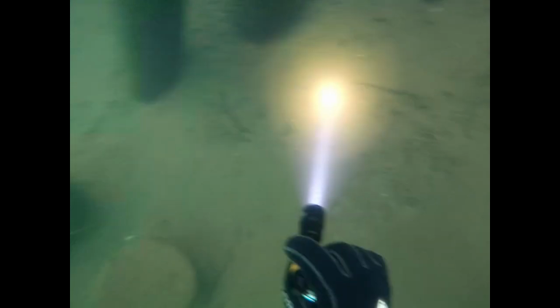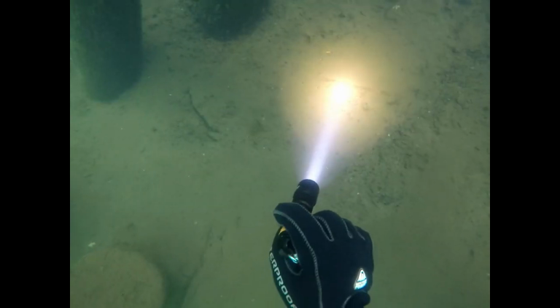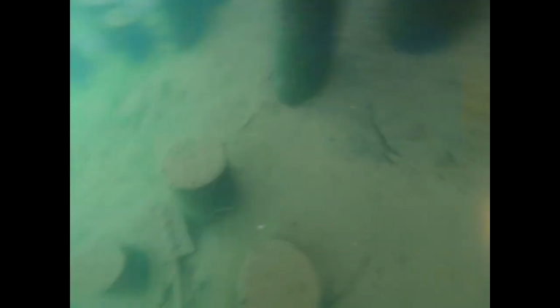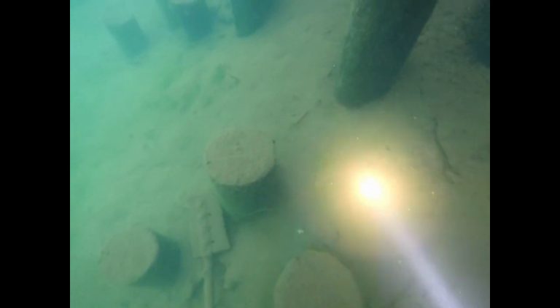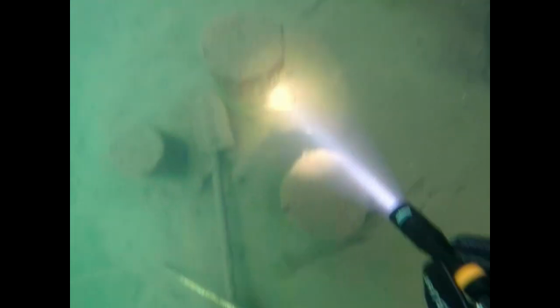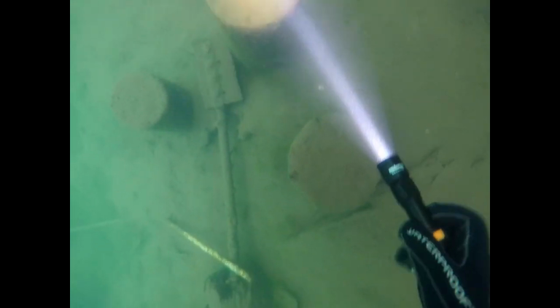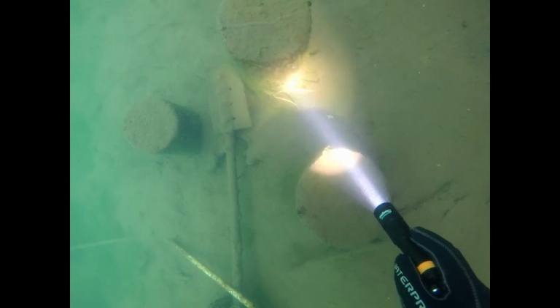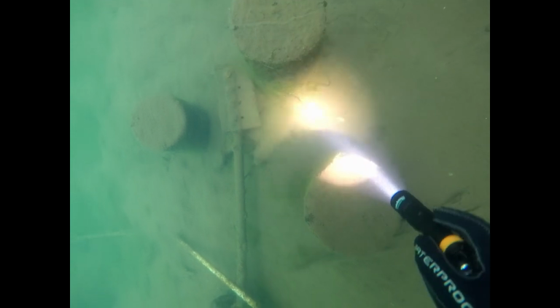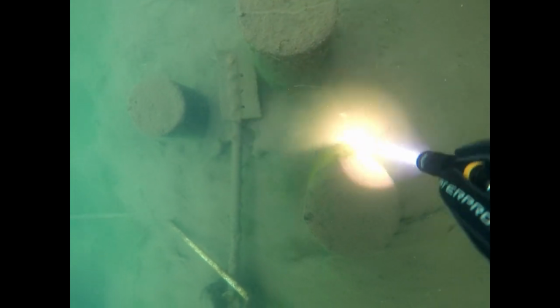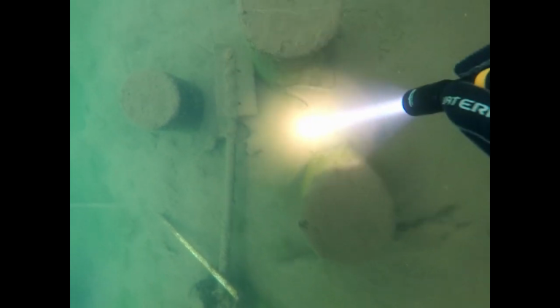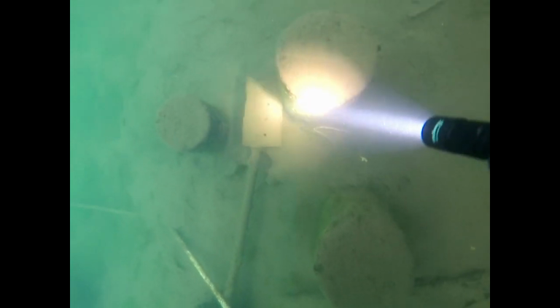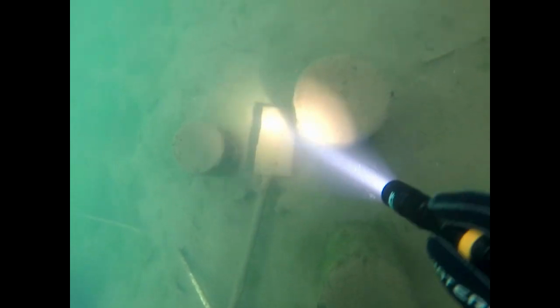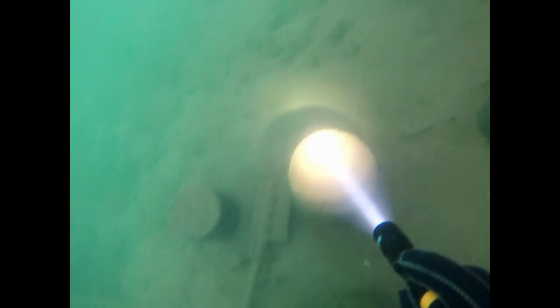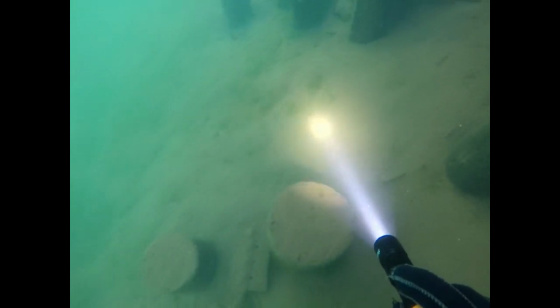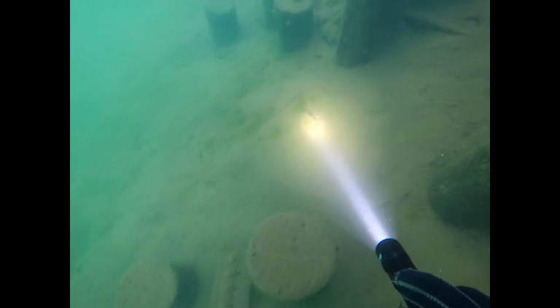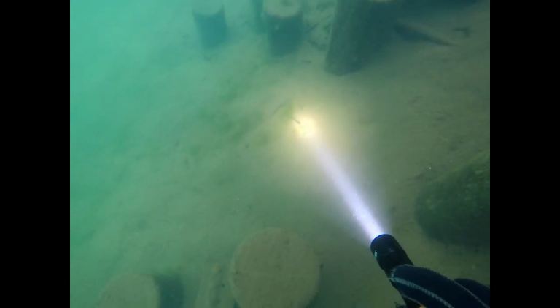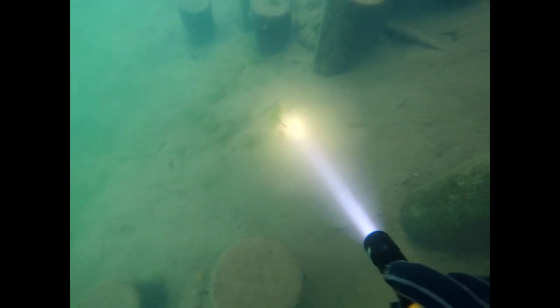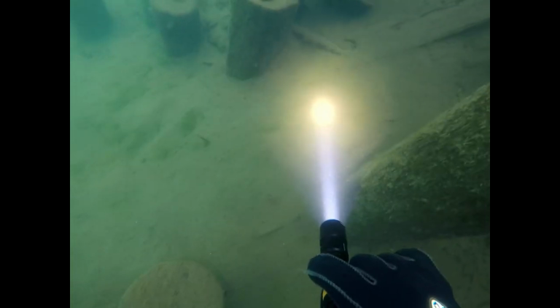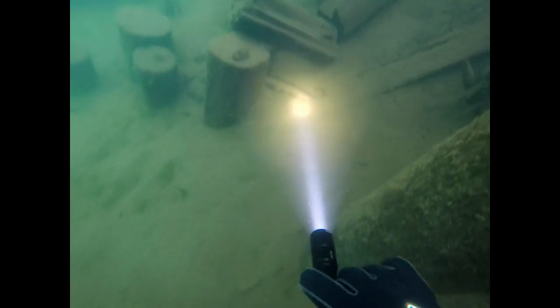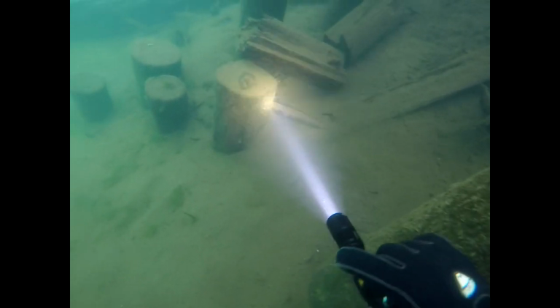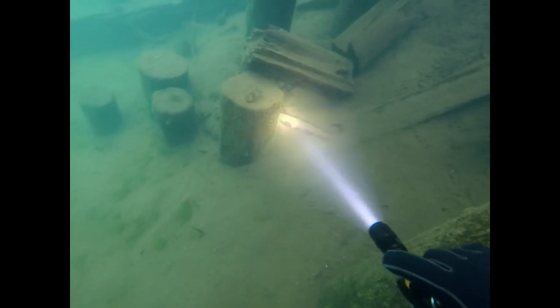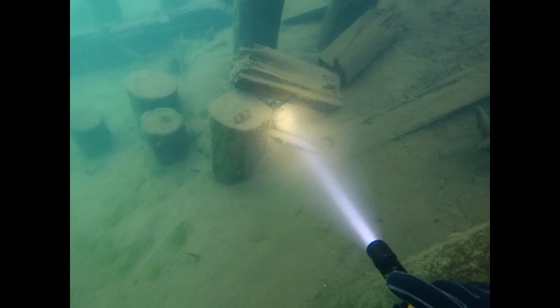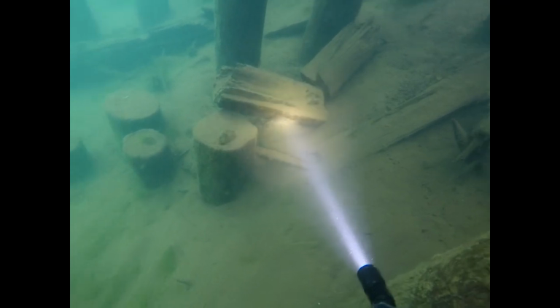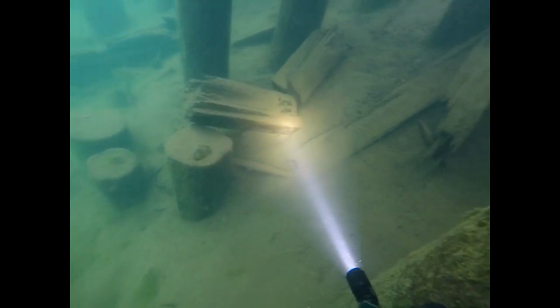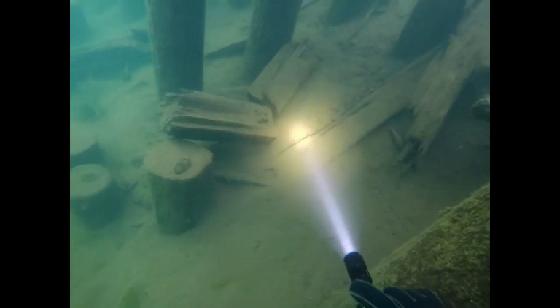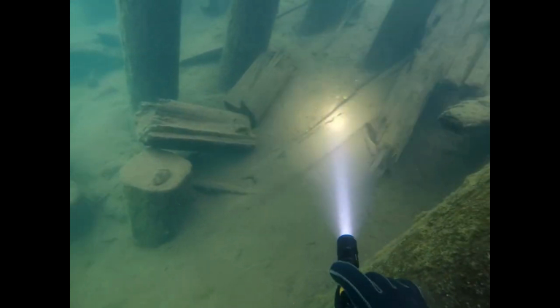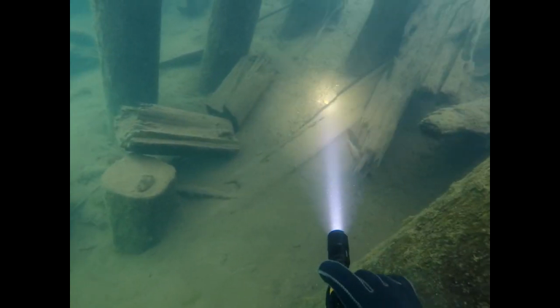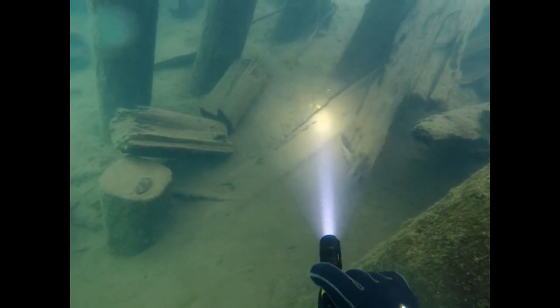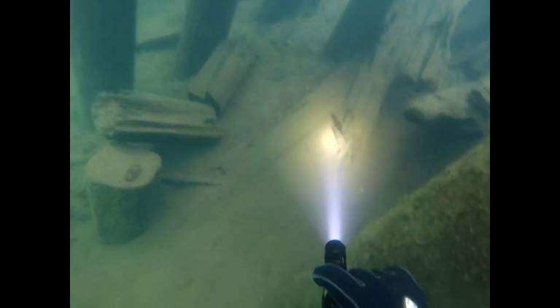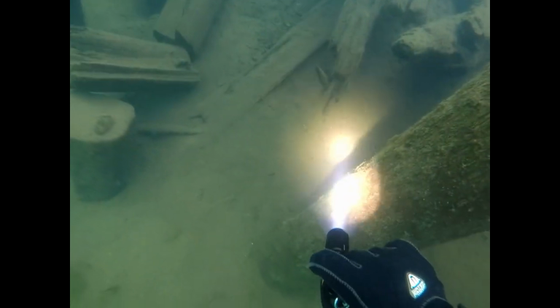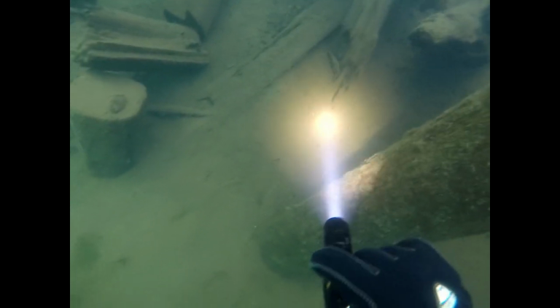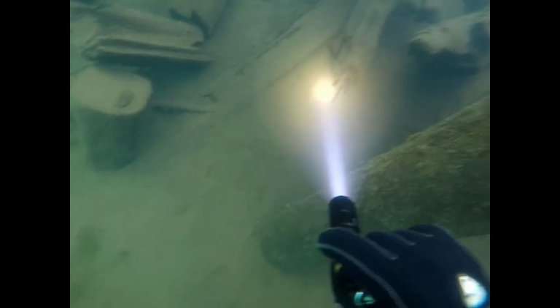I do reduce the length of these videos quite a bit — no one wants to see me stare at mud. But these keys did not want to be found.